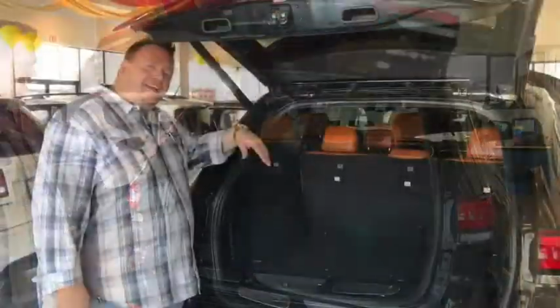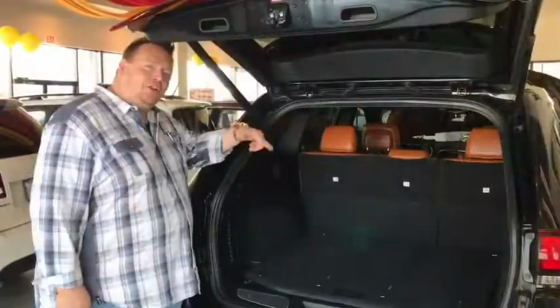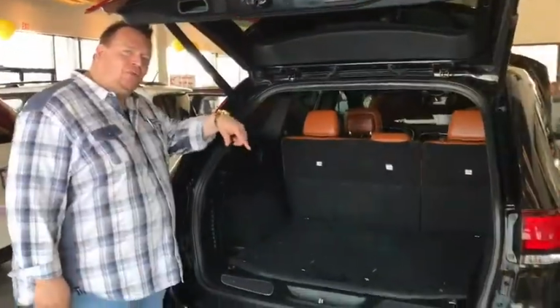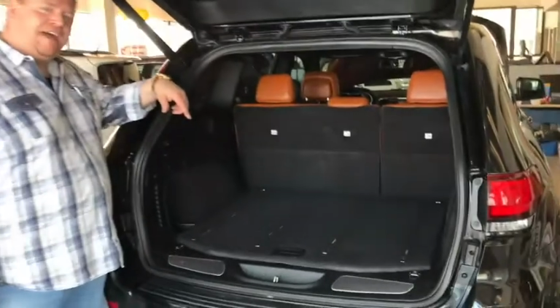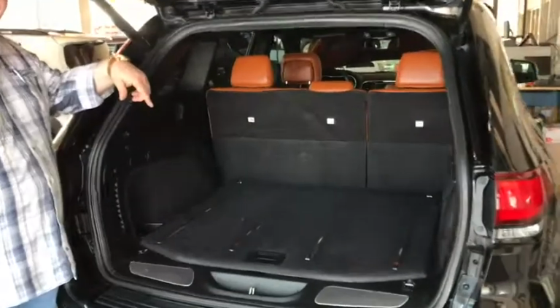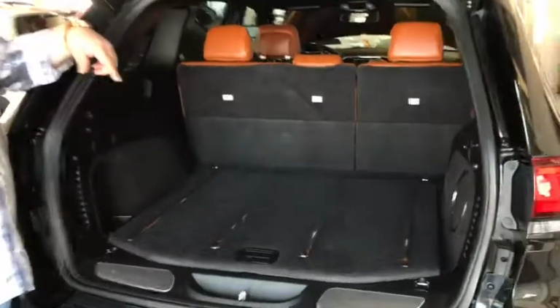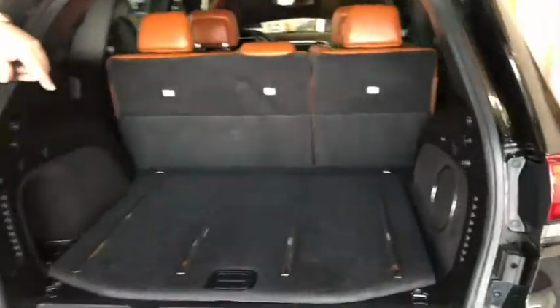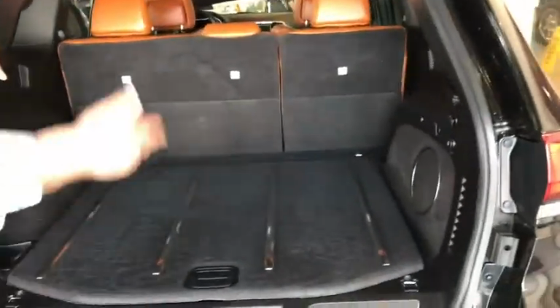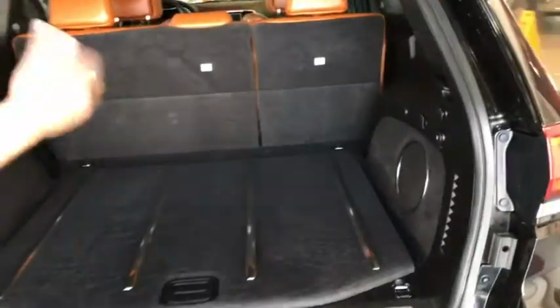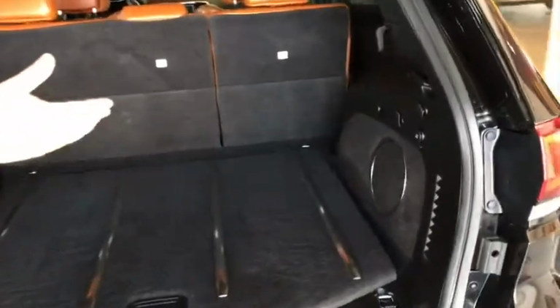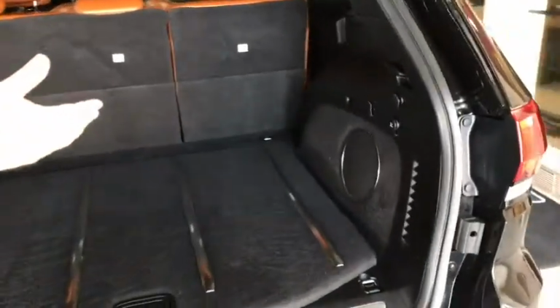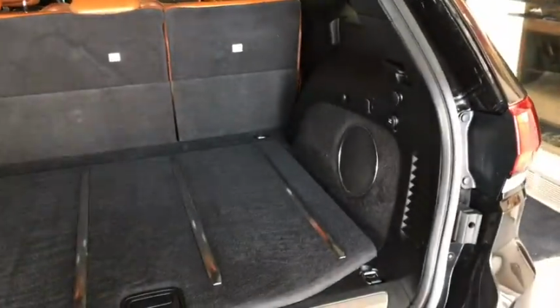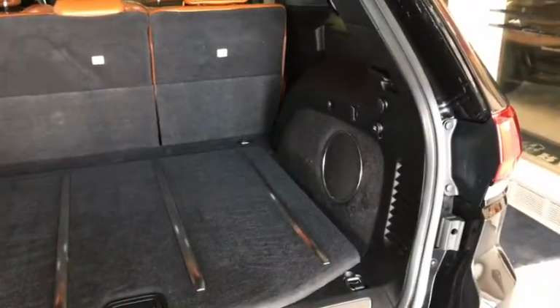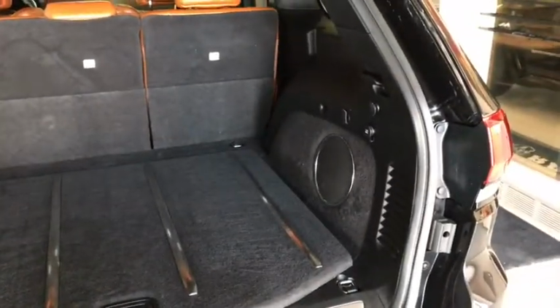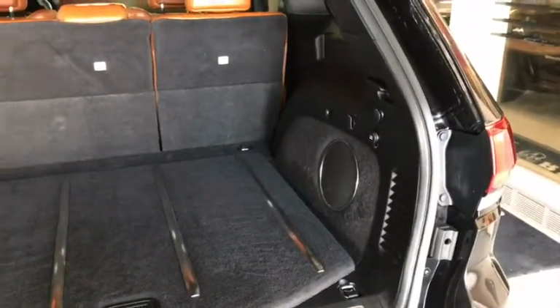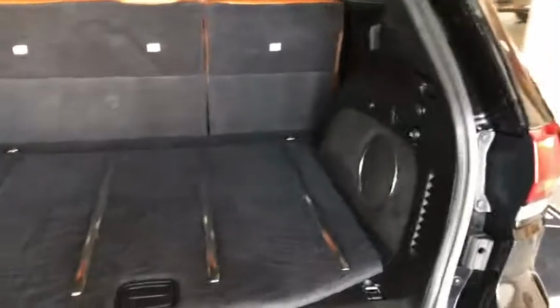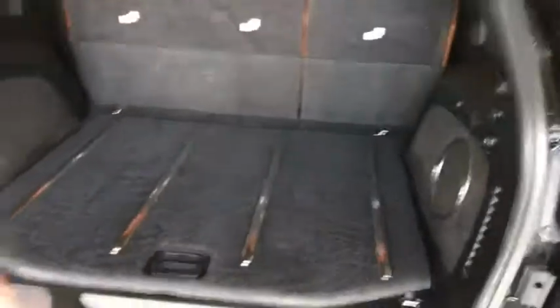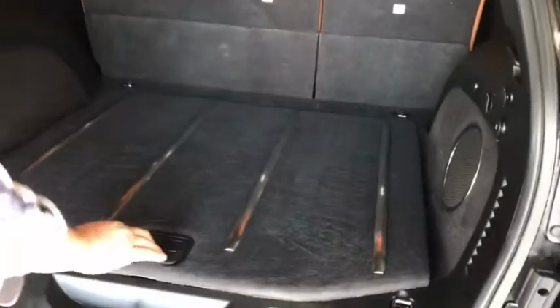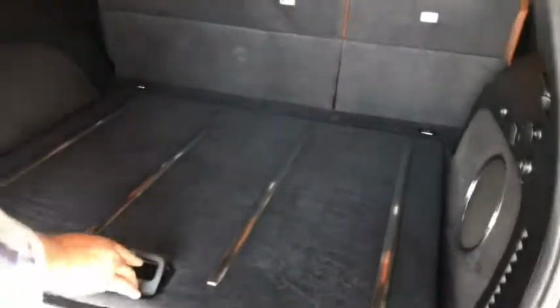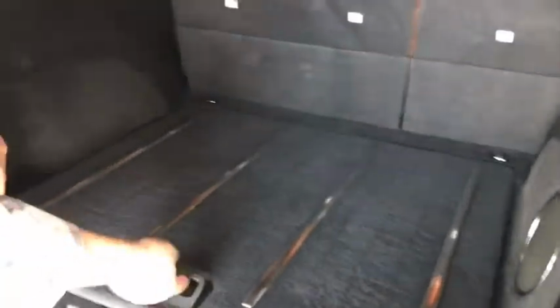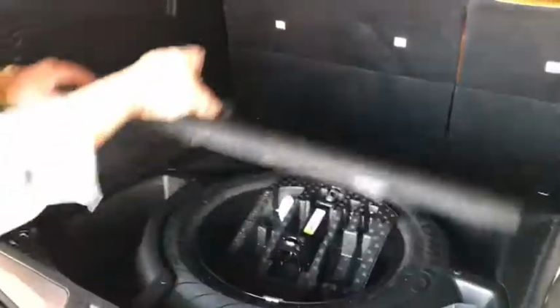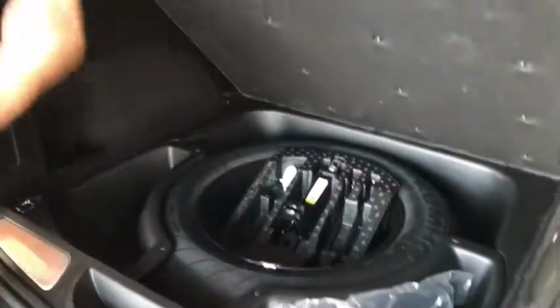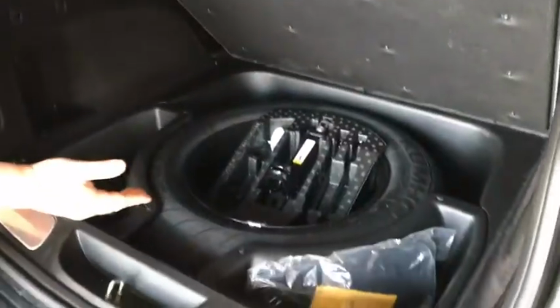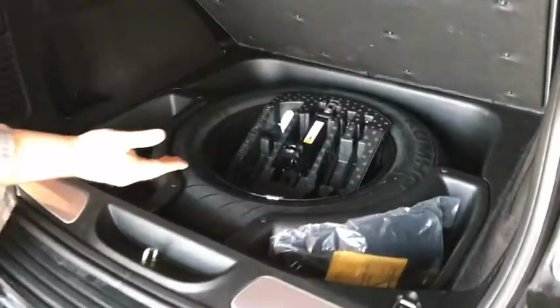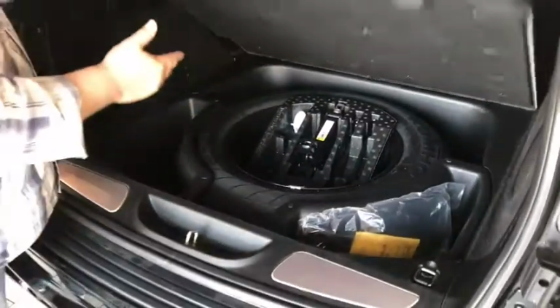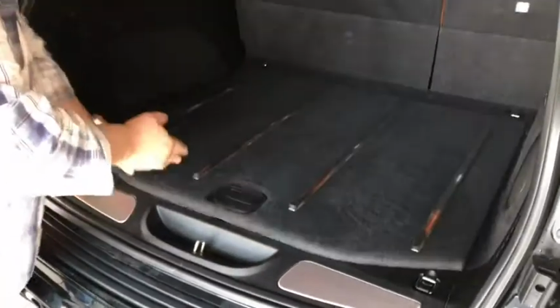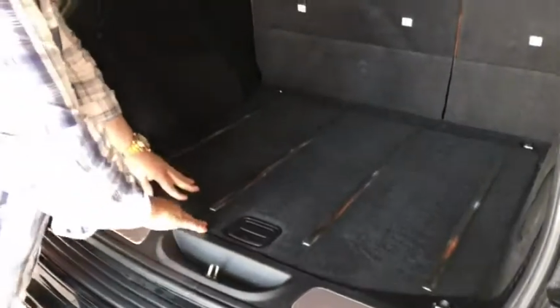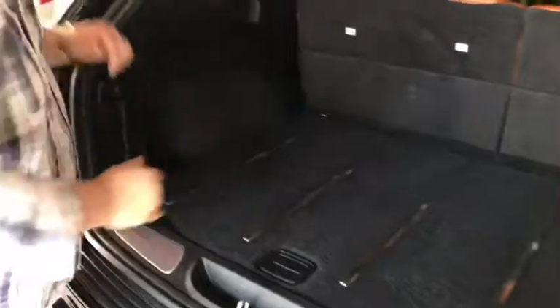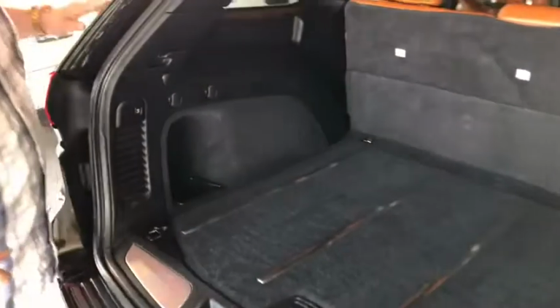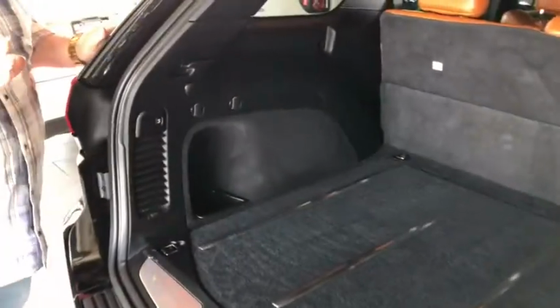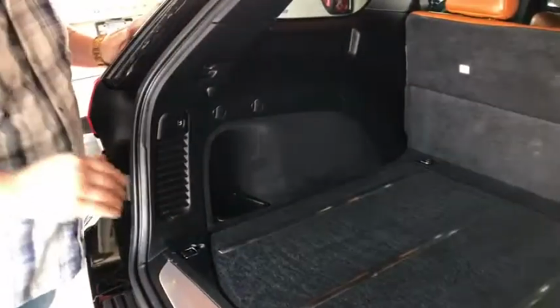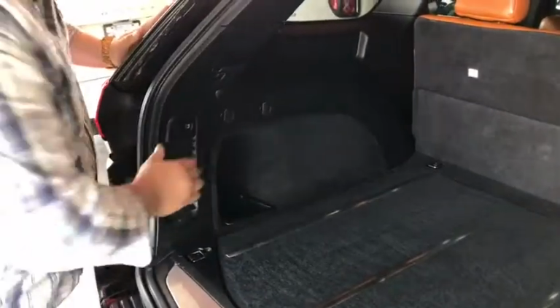Take a look at all the room we have back here. We've got our subwoofer with our upgraded Harman Kardon sound system, our full spare tire, and our one-touch power liftgate to close things out.